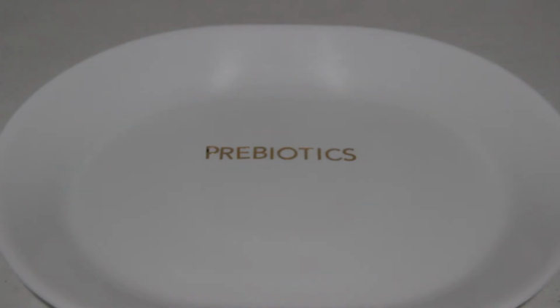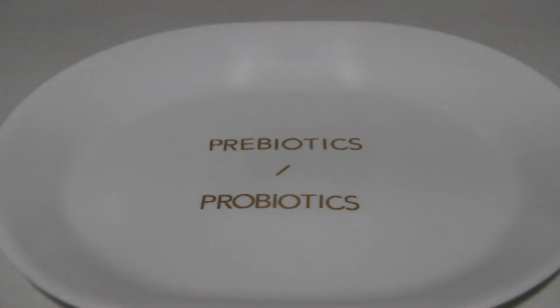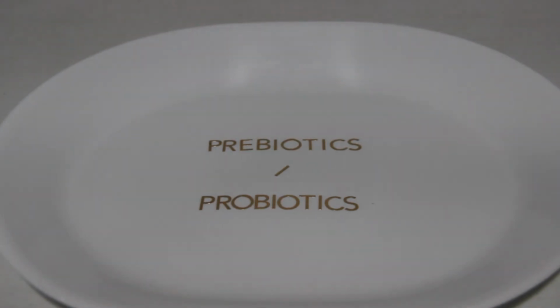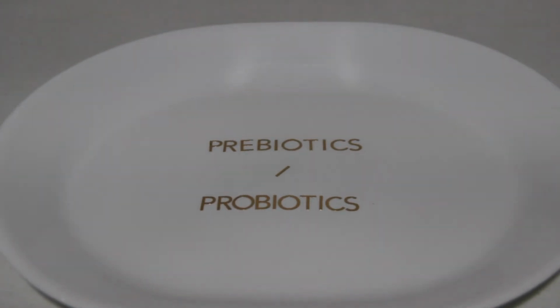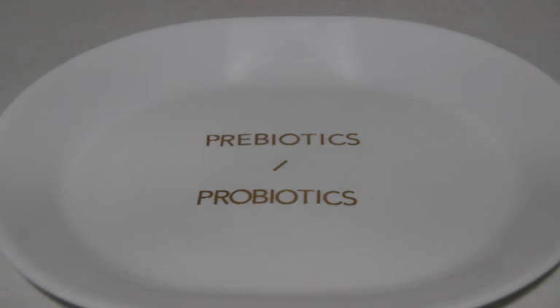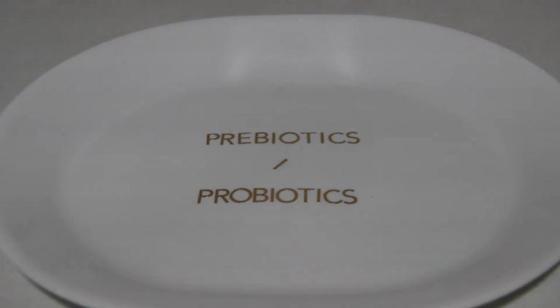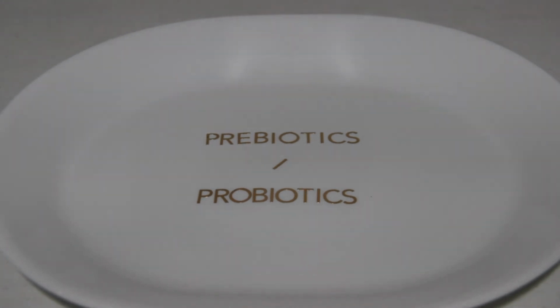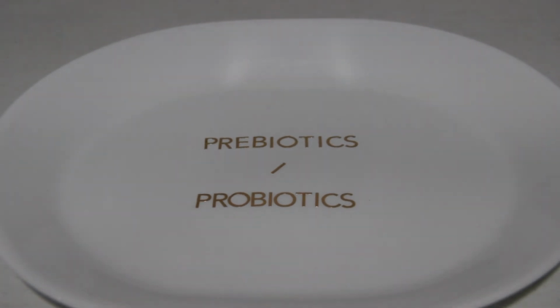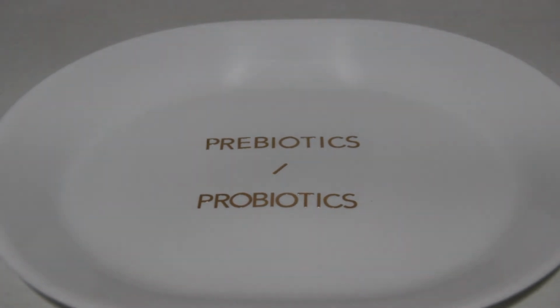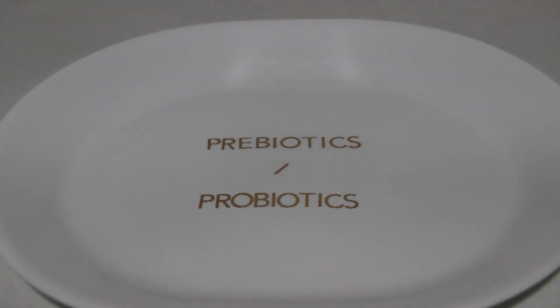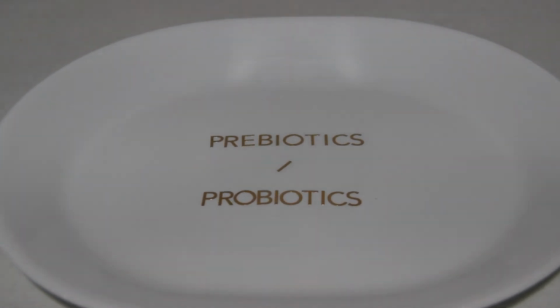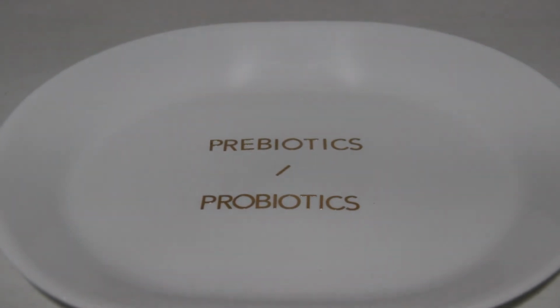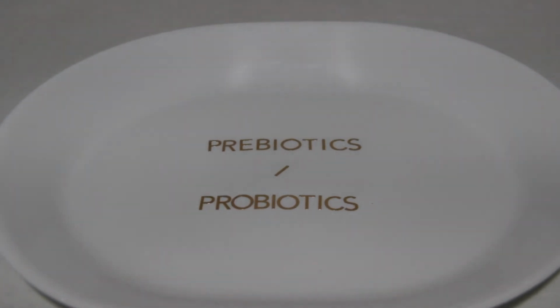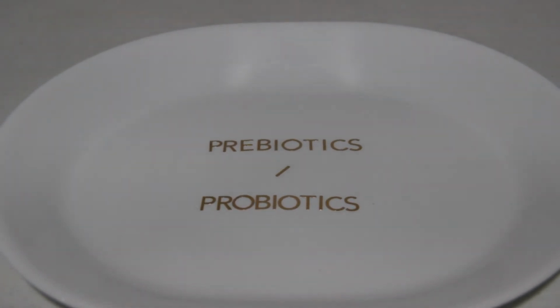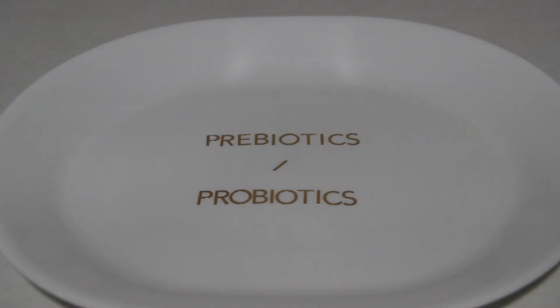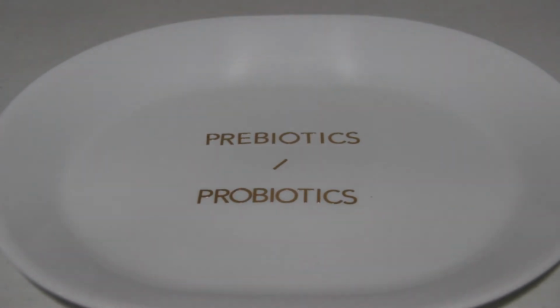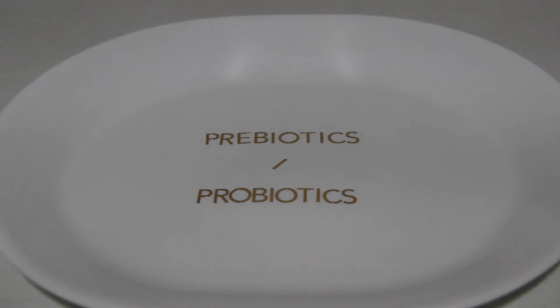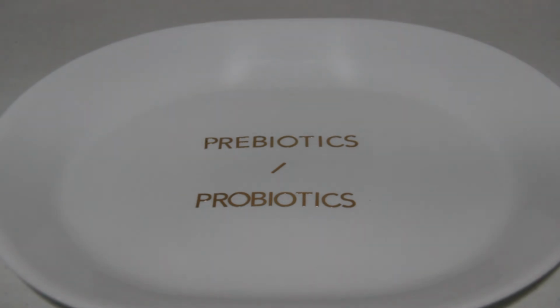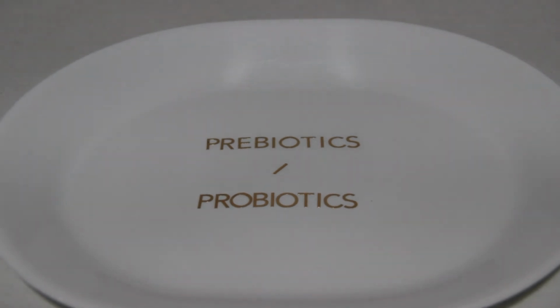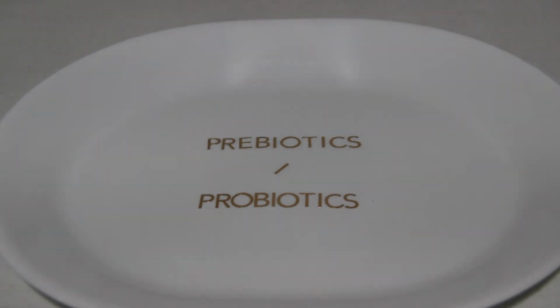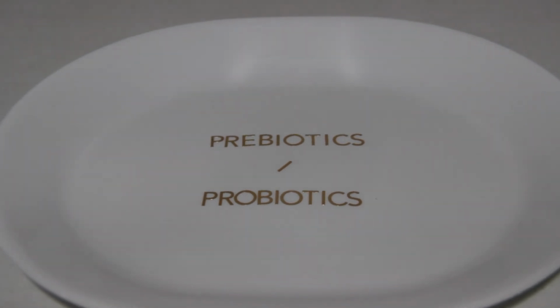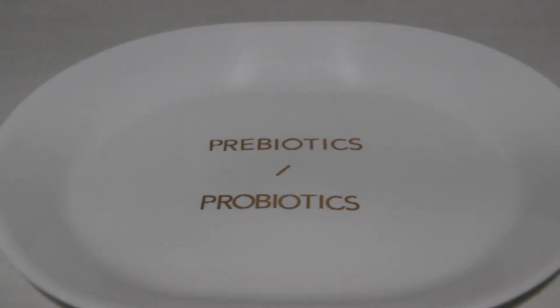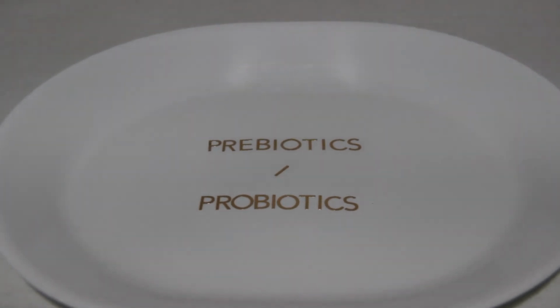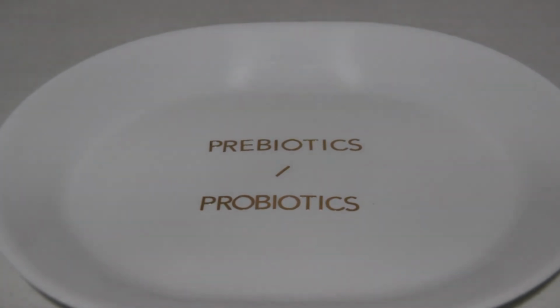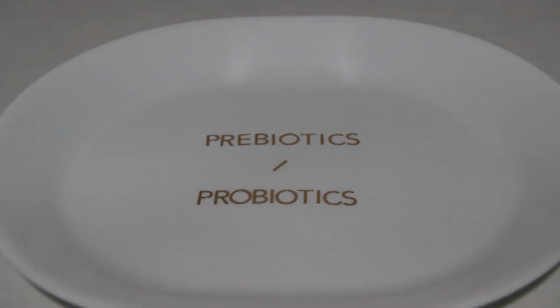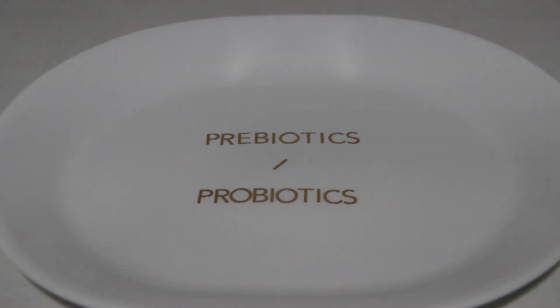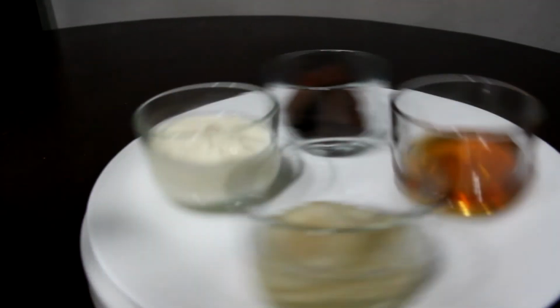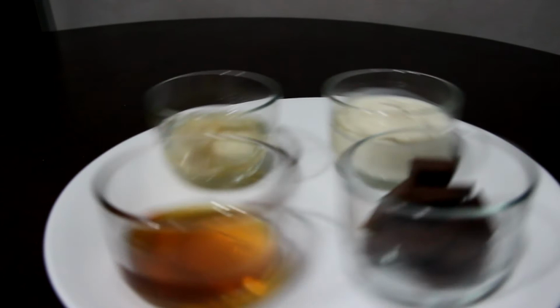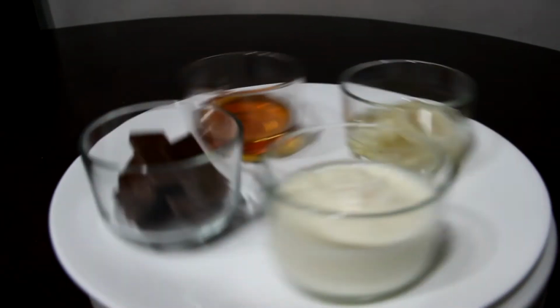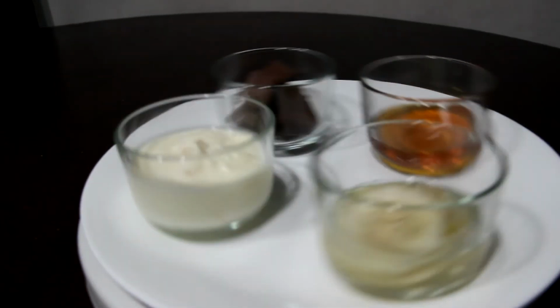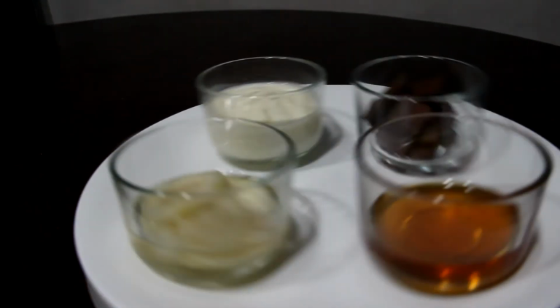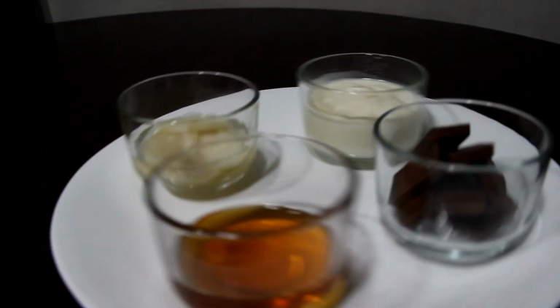Probiotics and prebiotics both support the body in building and maintaining a healthy colony of bacteria and other microorganisms, which supports the gut and aids digestion. Prebiotics are present in fiber-rich foods such as: